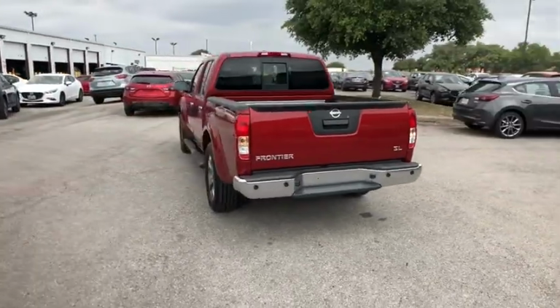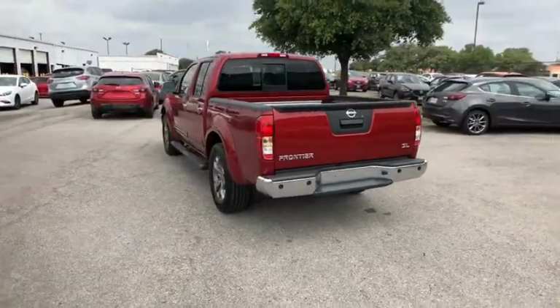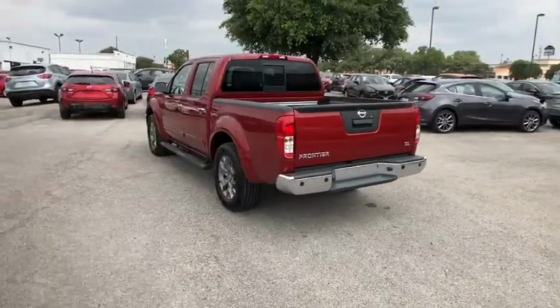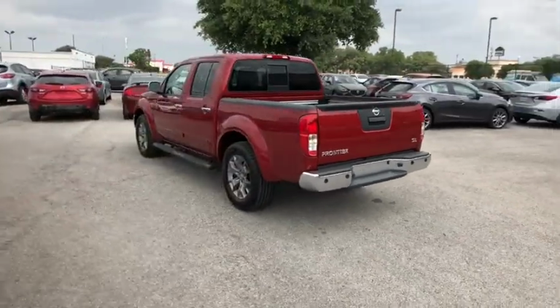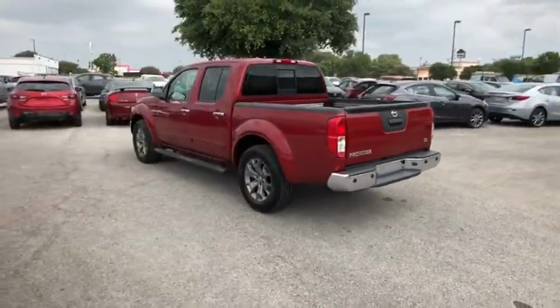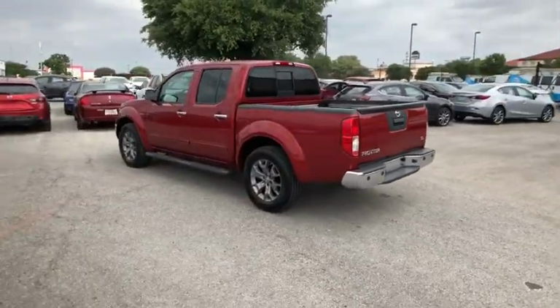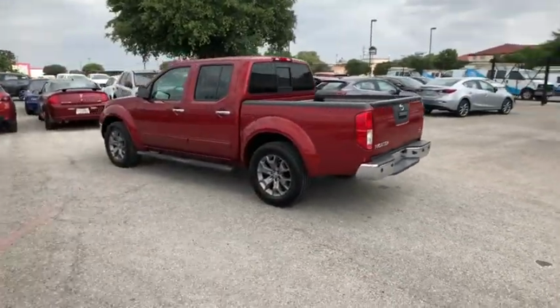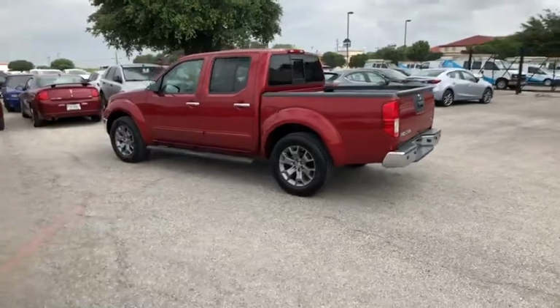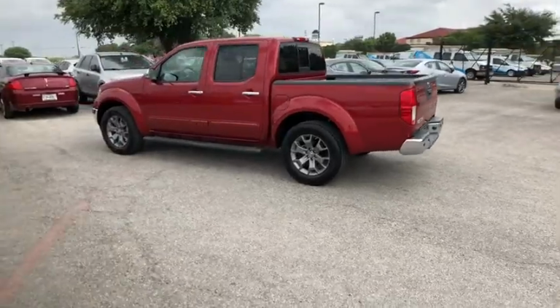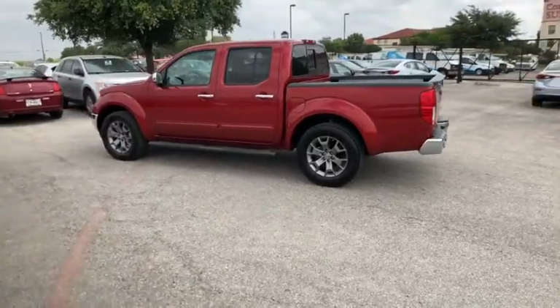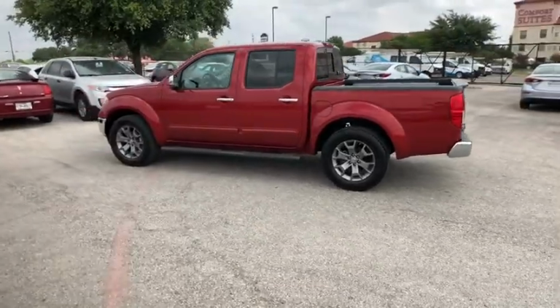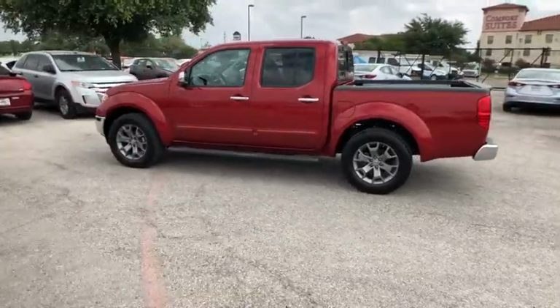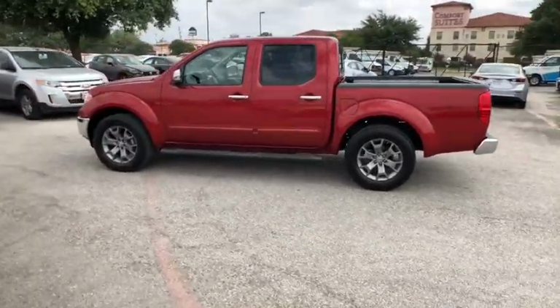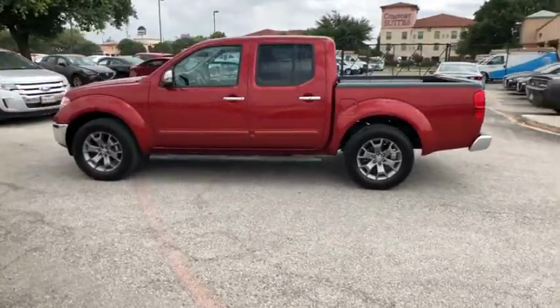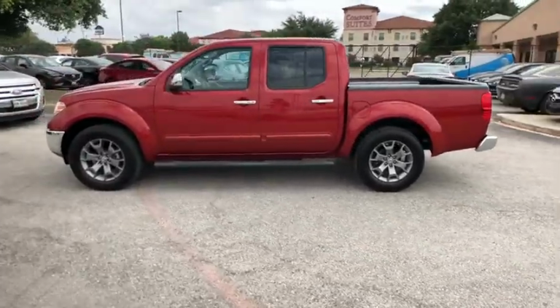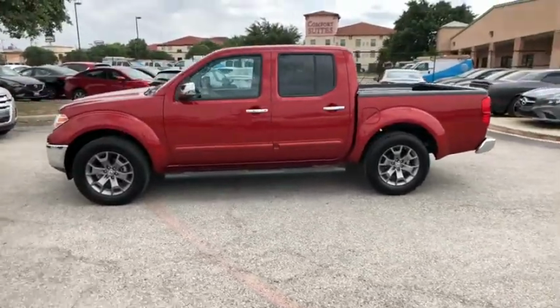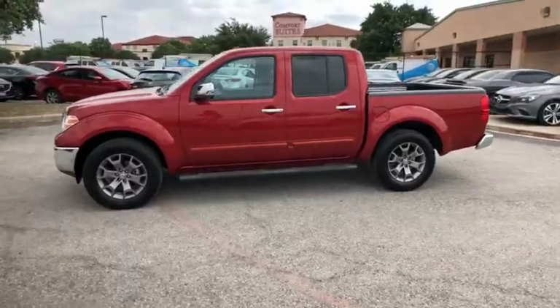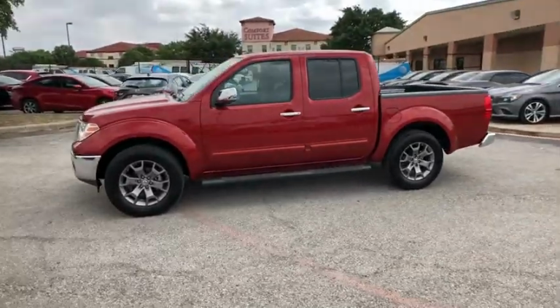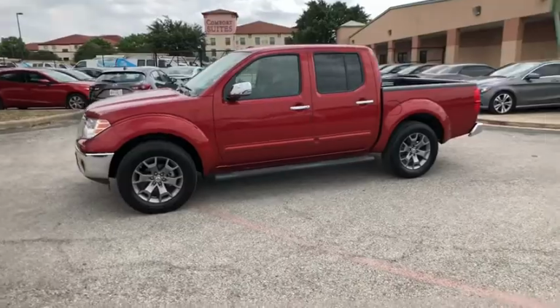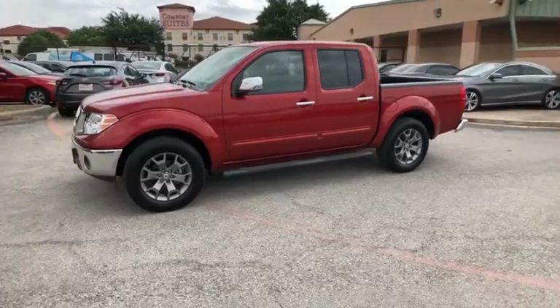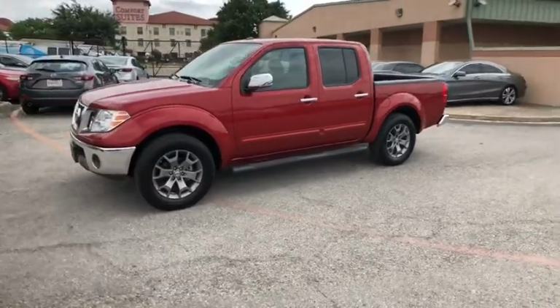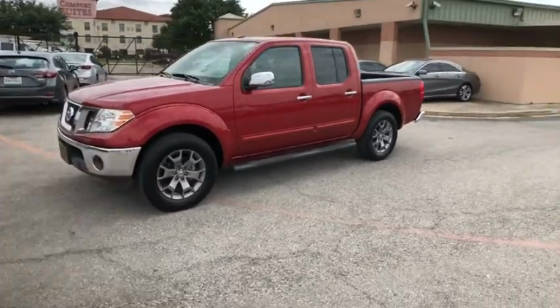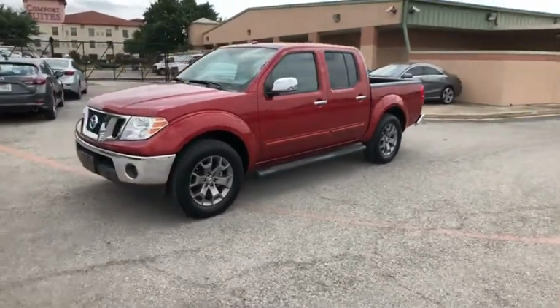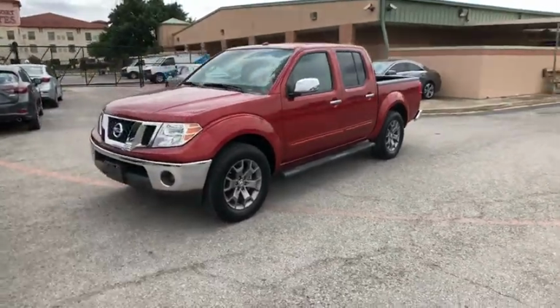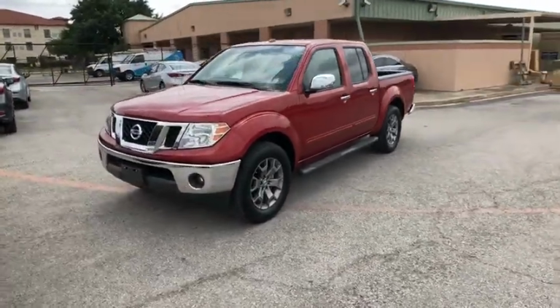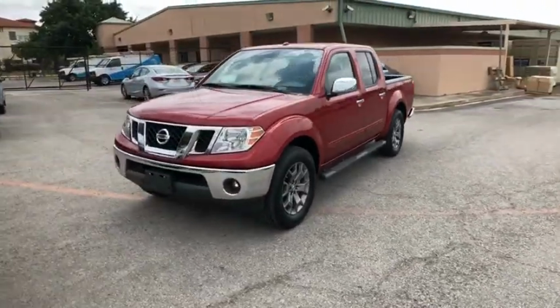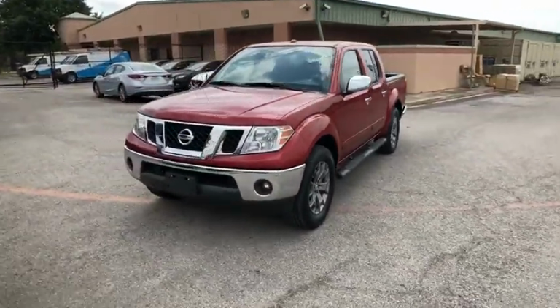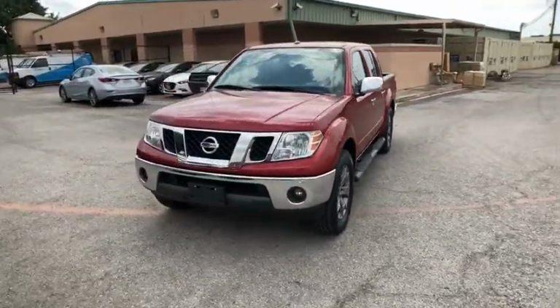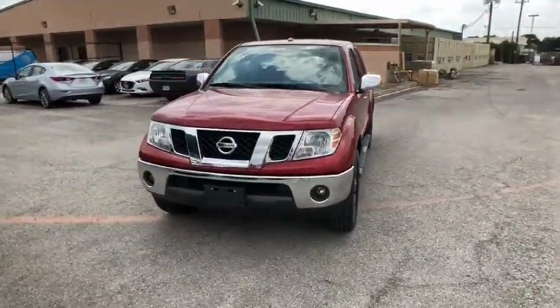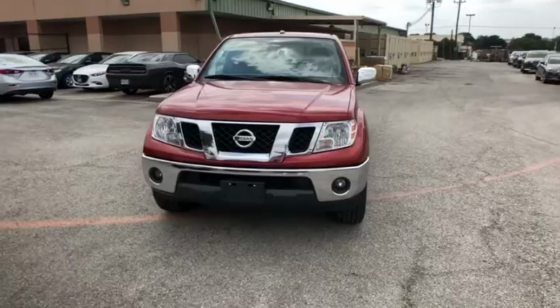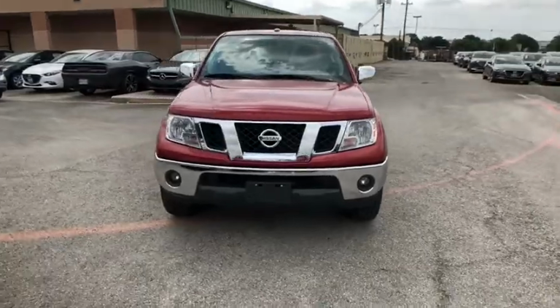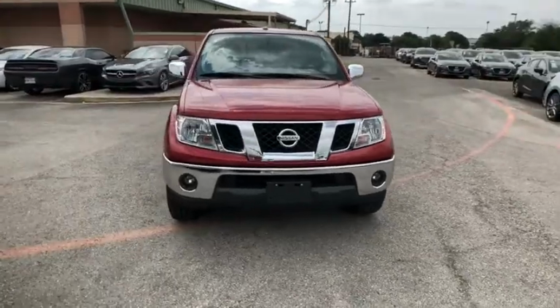The Frontier's interior comforts include cab versatility, under-seat storage, and seating for five. This vehicle has less than 9,000 miles. Take this vehicle for a spin and see why so many shoppers are now proud owners.